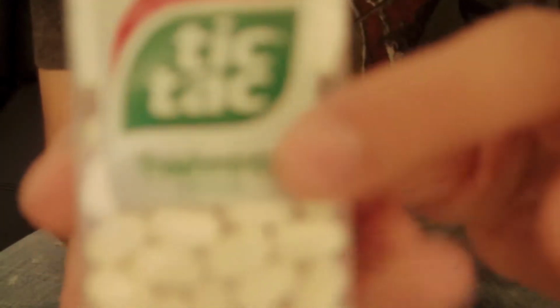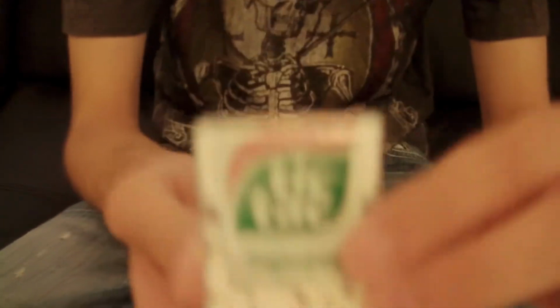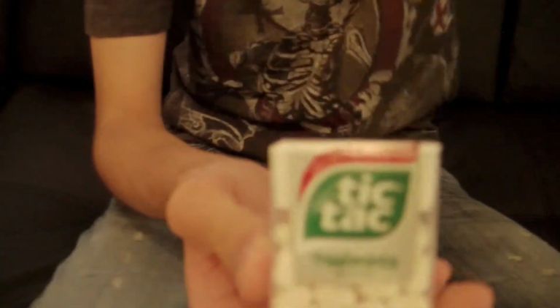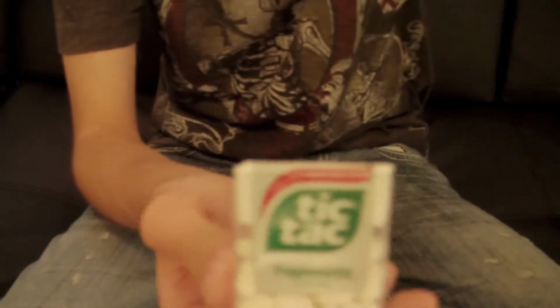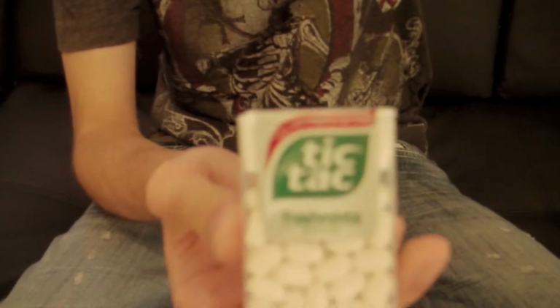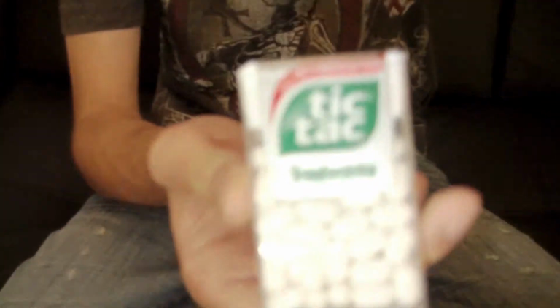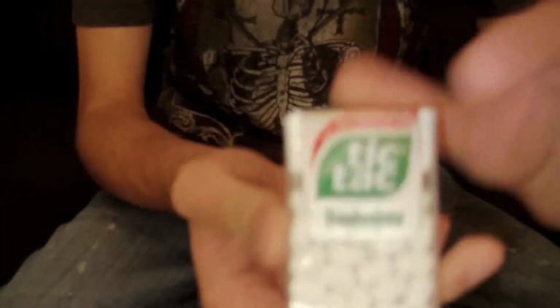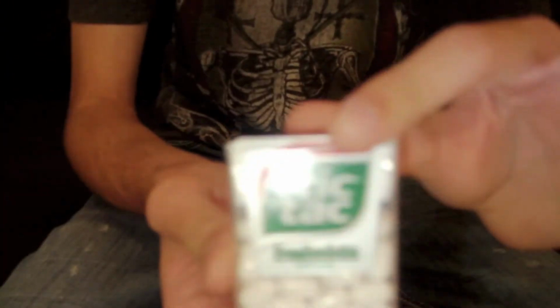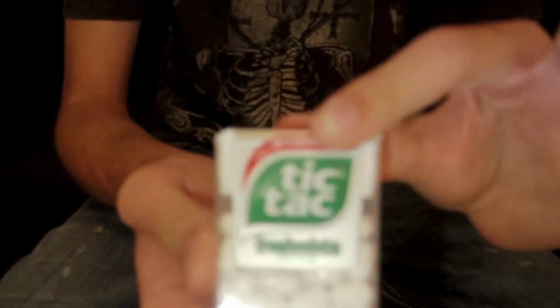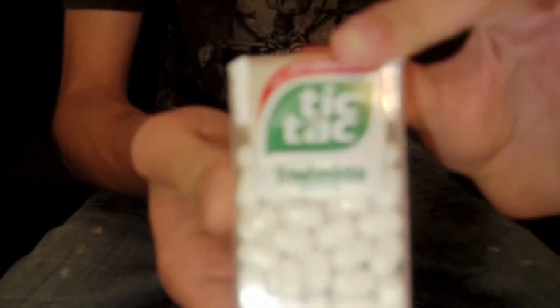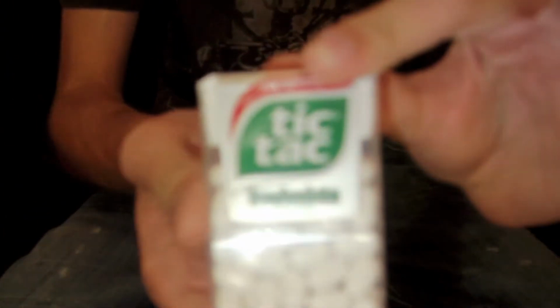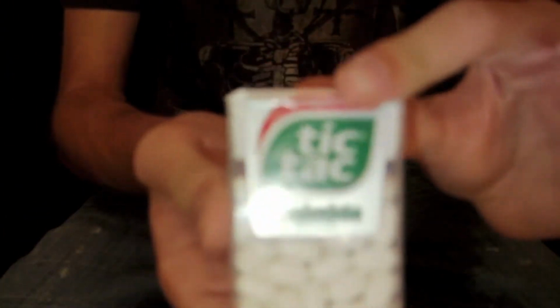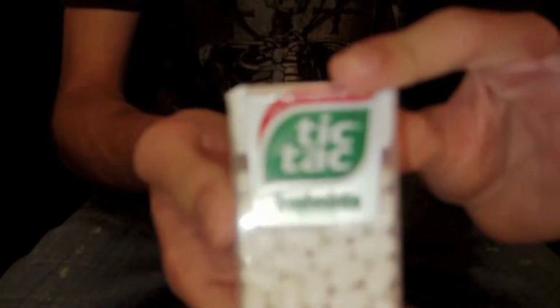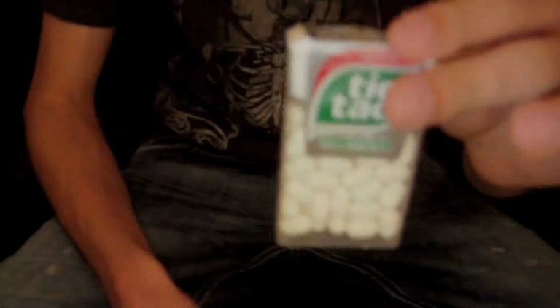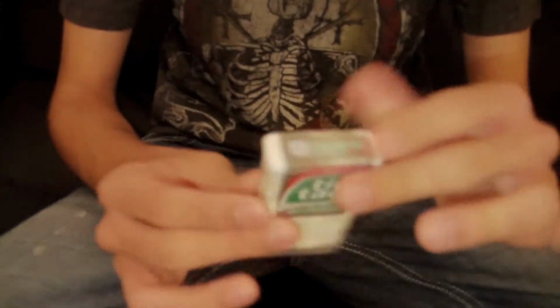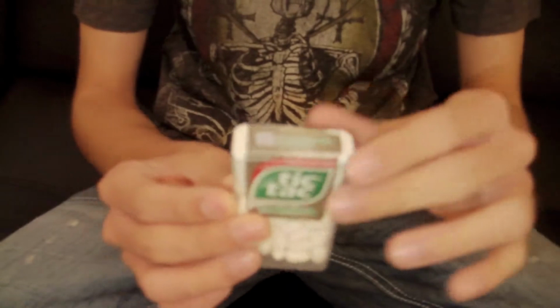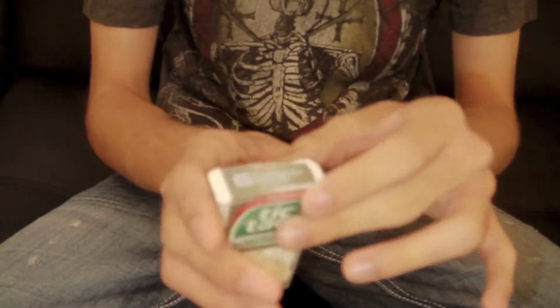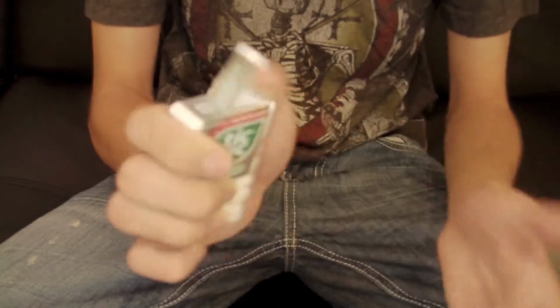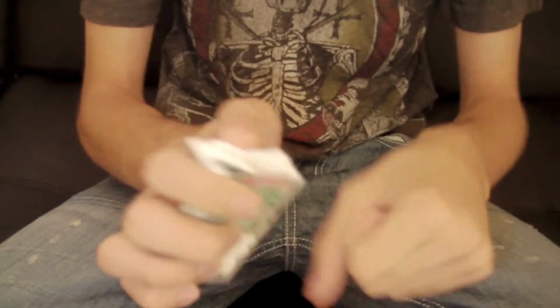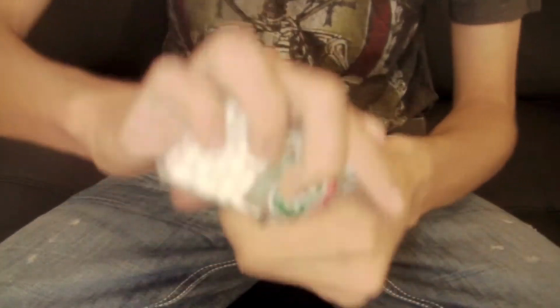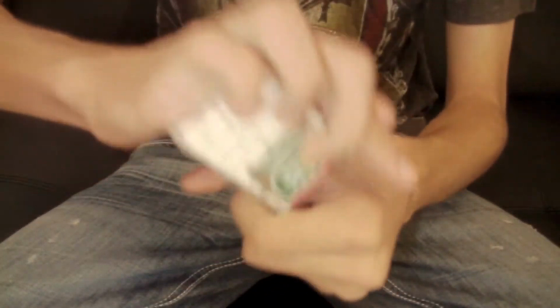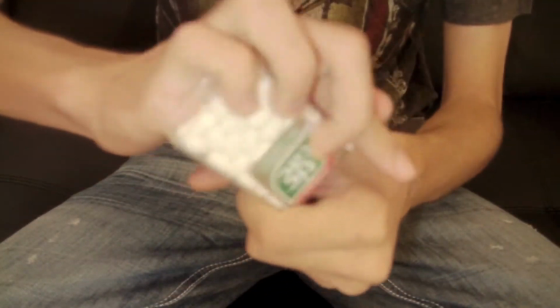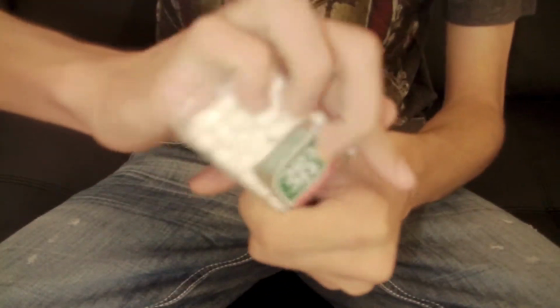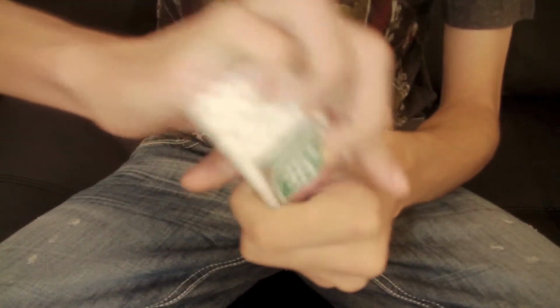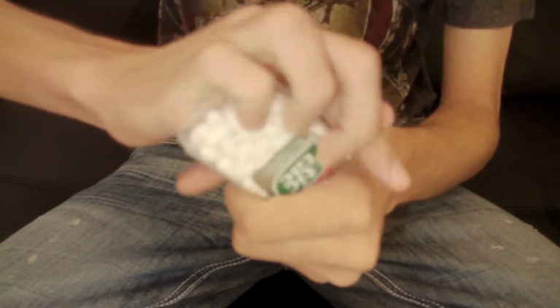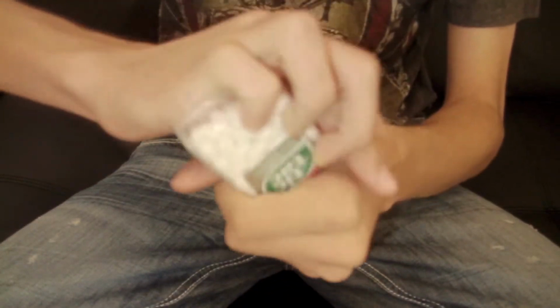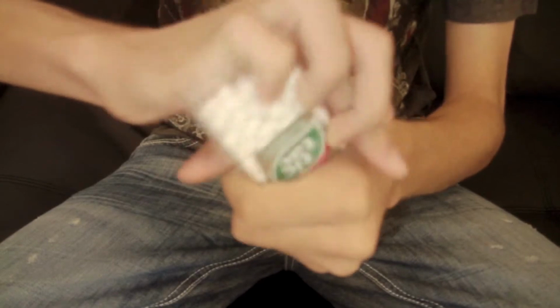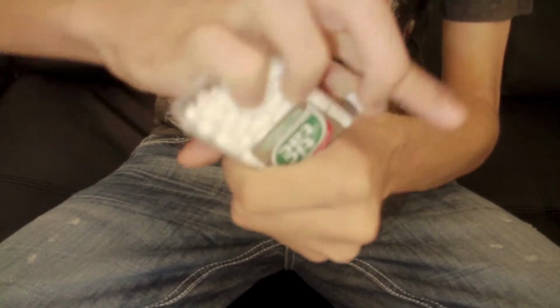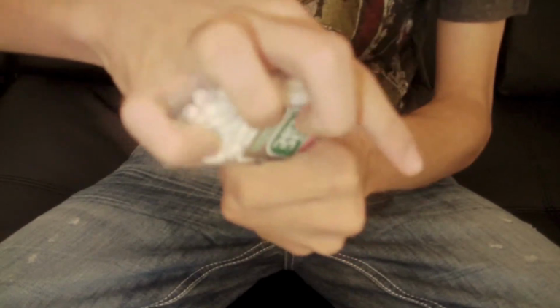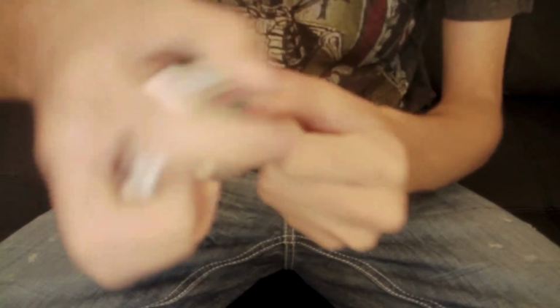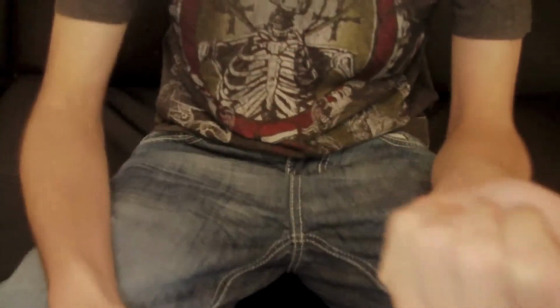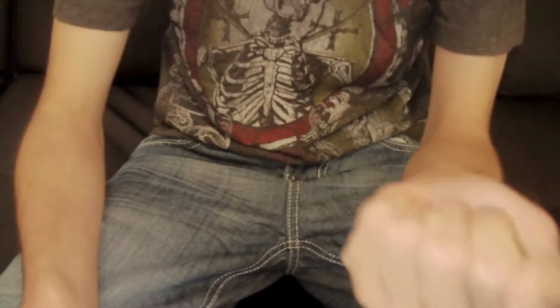Tic Tac Fresh! Let me turn on the light — there, that makes it somewhat better. So, Tic Tacs. What I'm gonna do is open up this box of Tic Tacs and dump an amount of Tic Tacs in my hand, then put the box back.